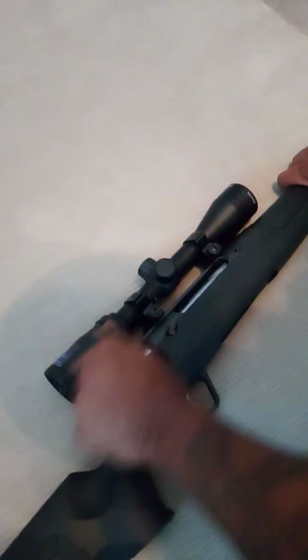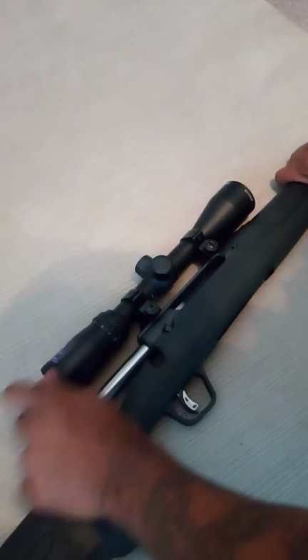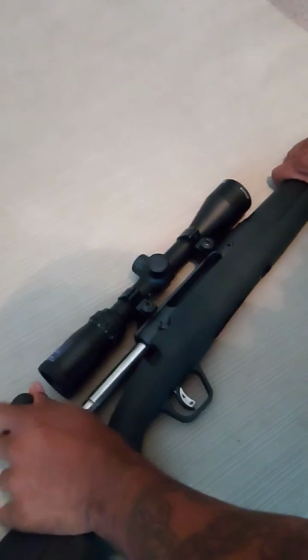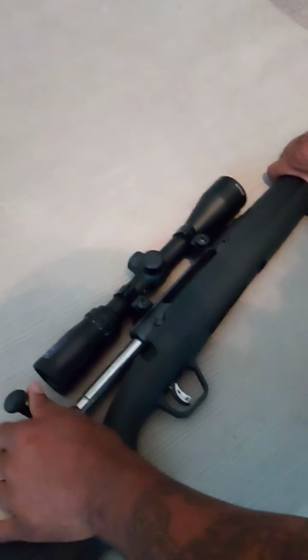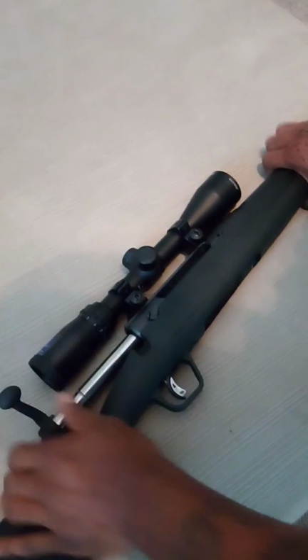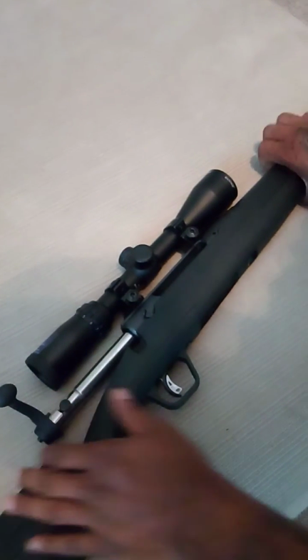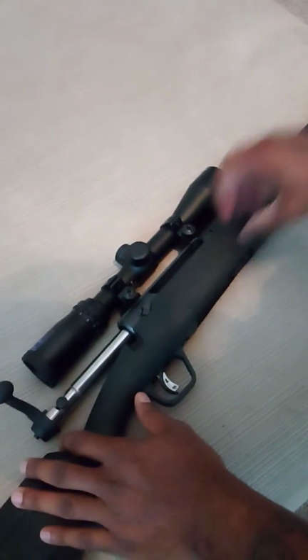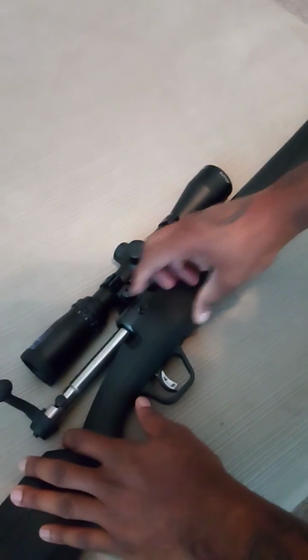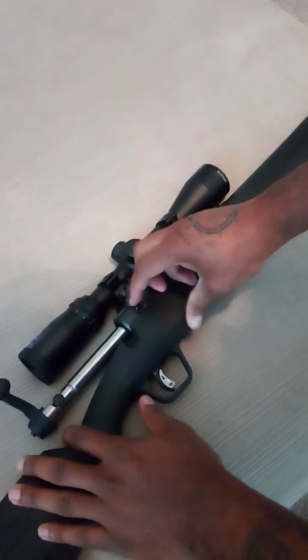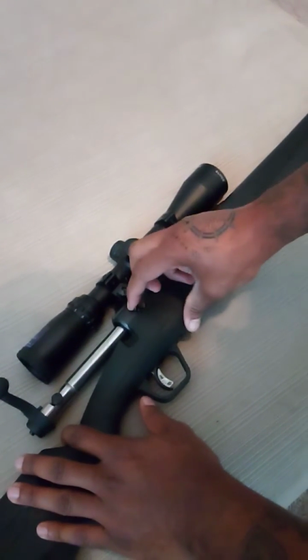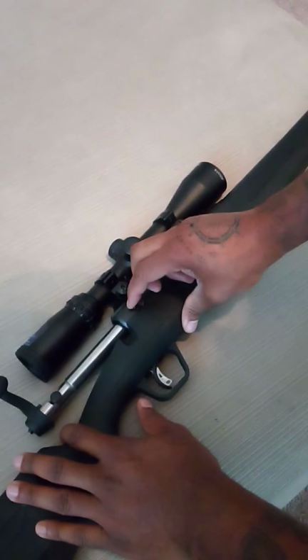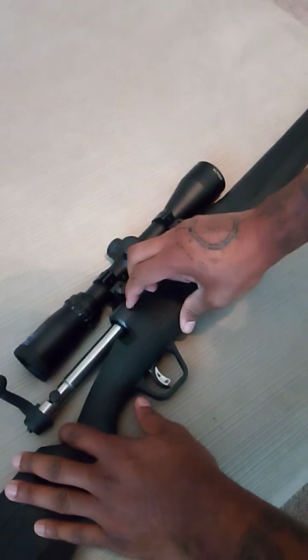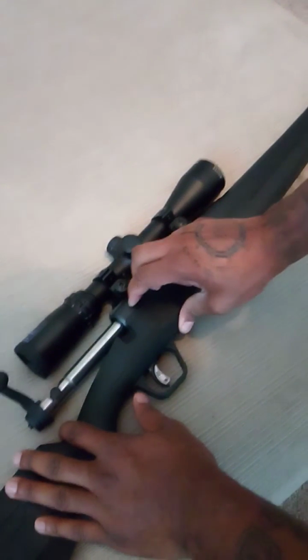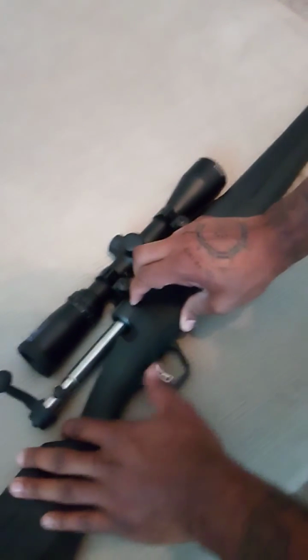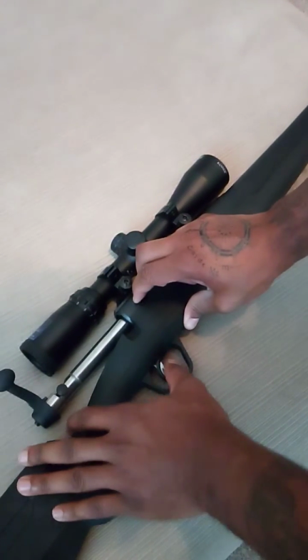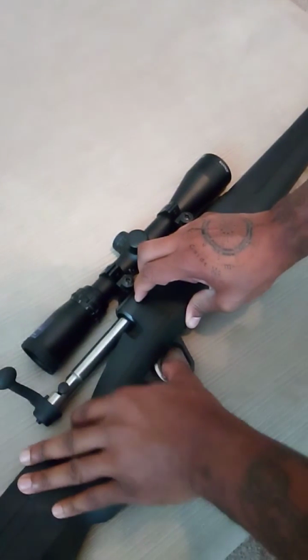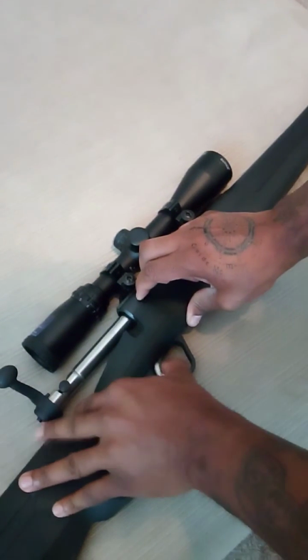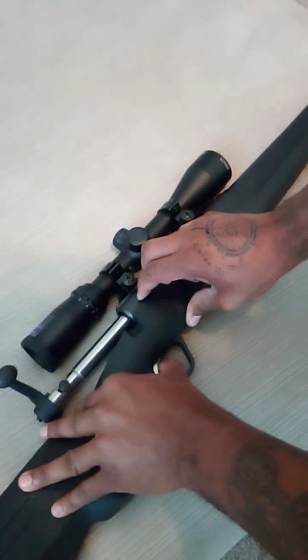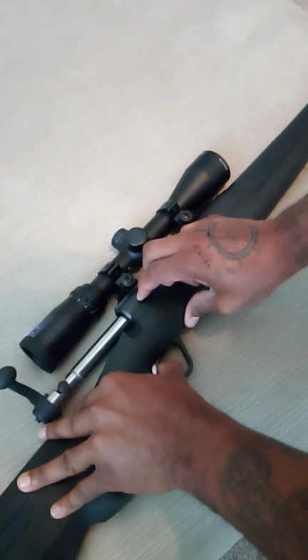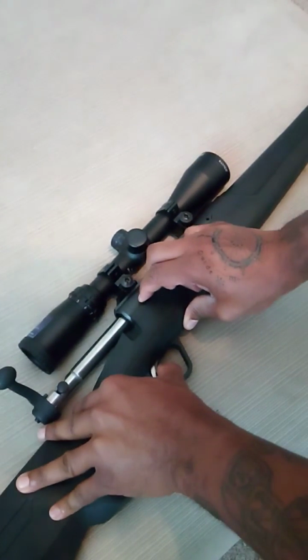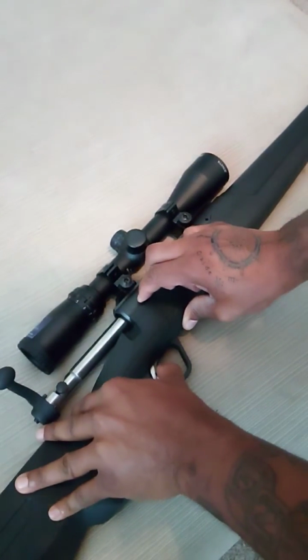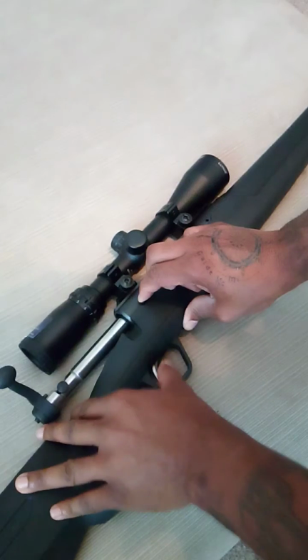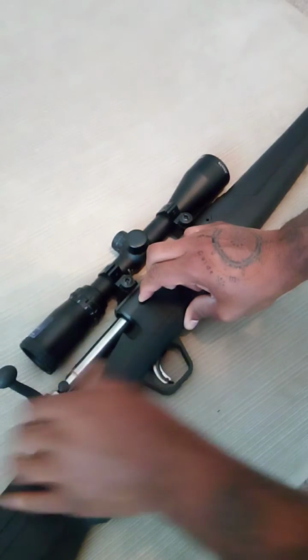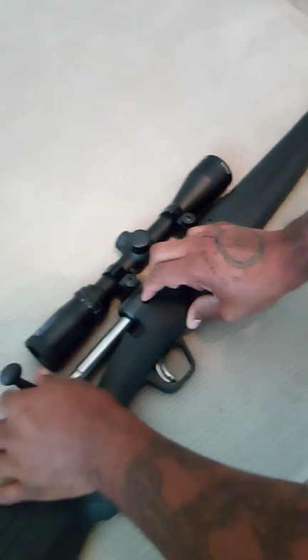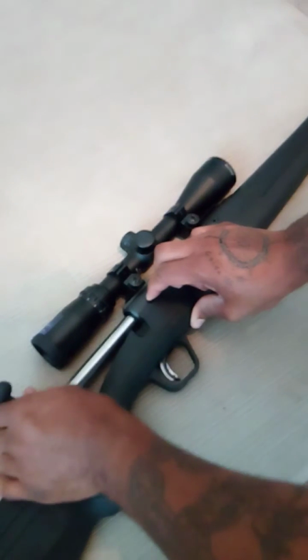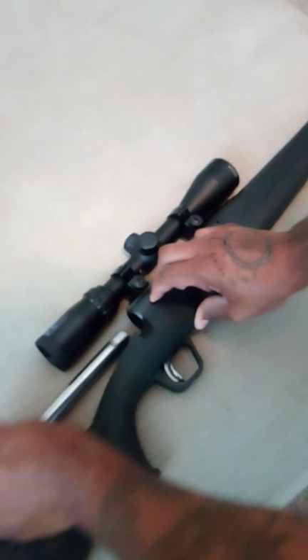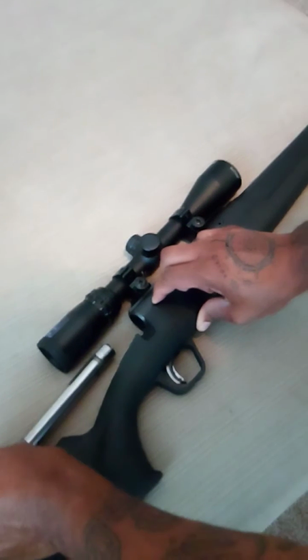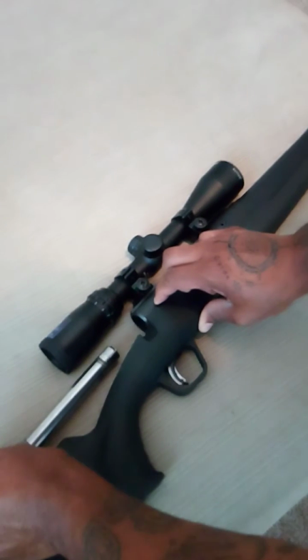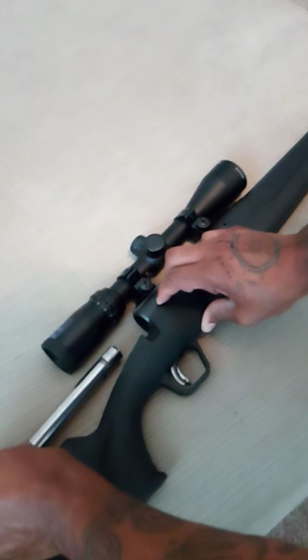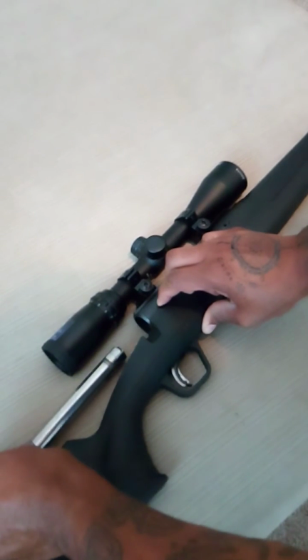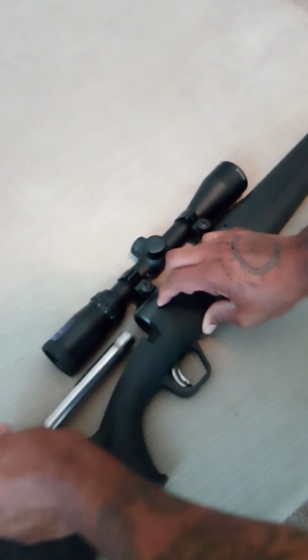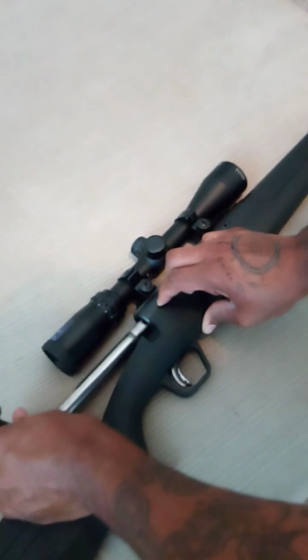Same process for taking it out: push down and pull the trigger at the same time, and it comes right on out.